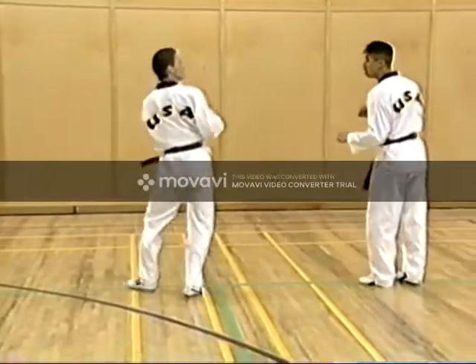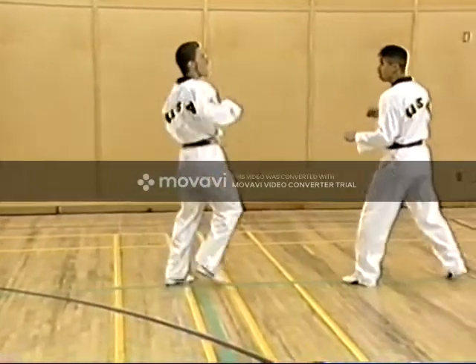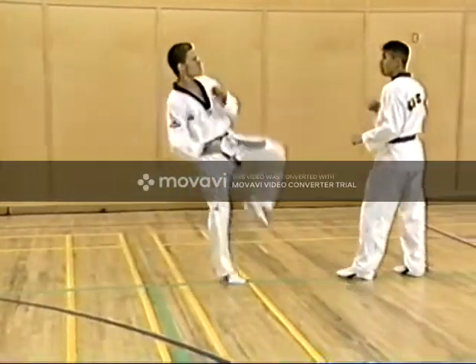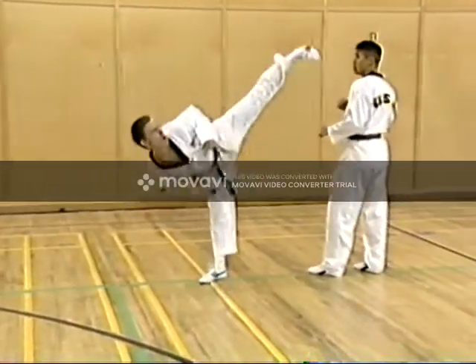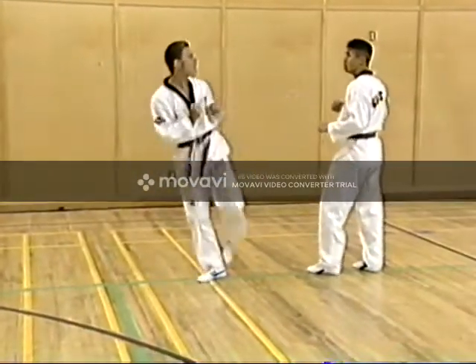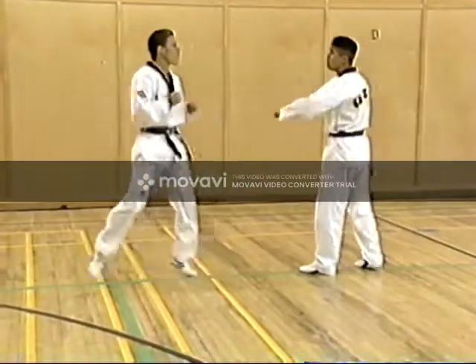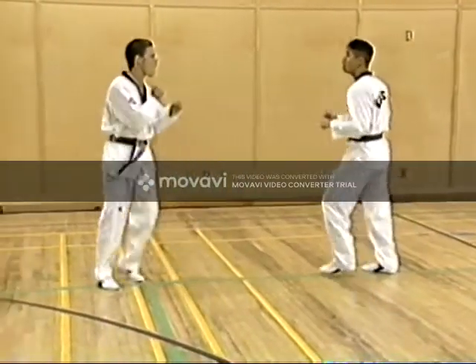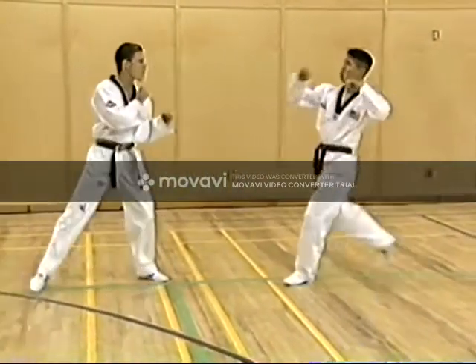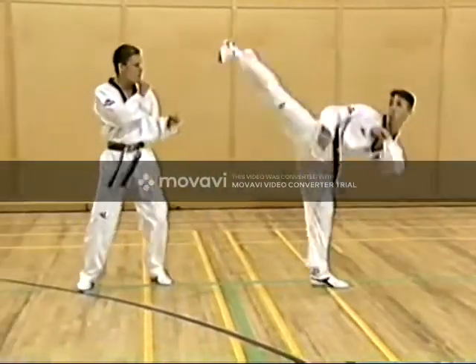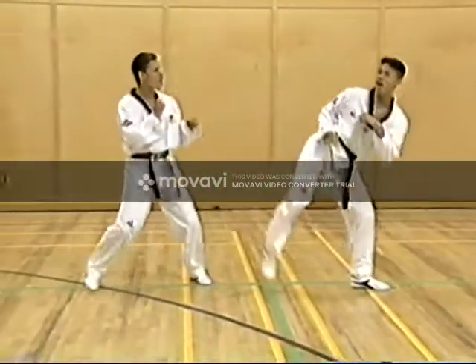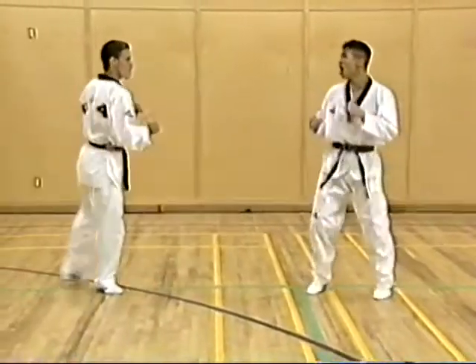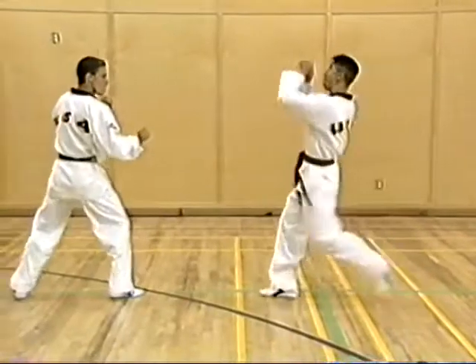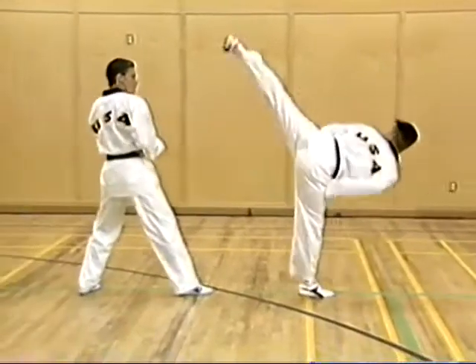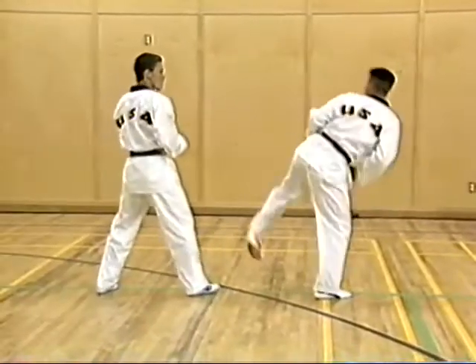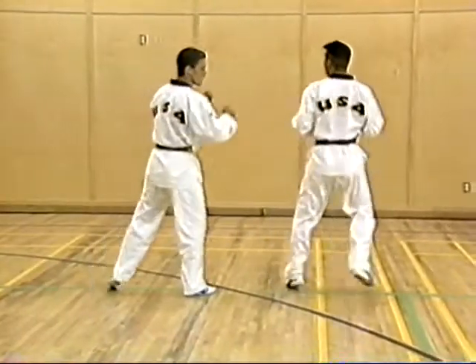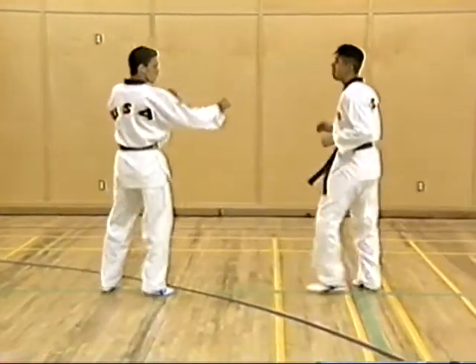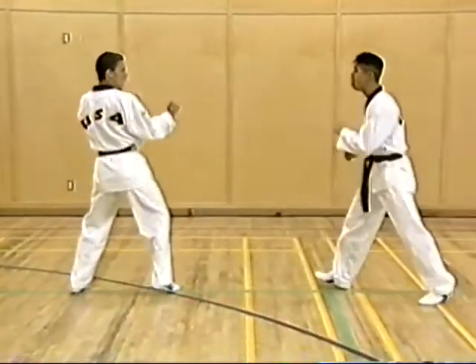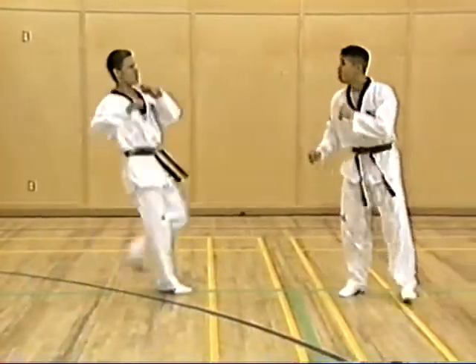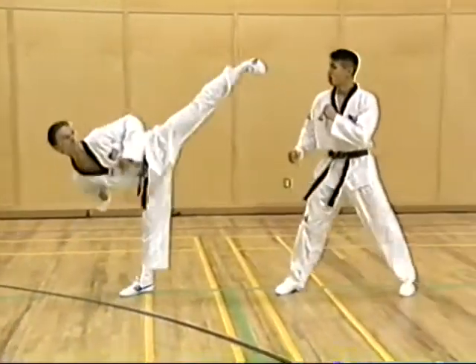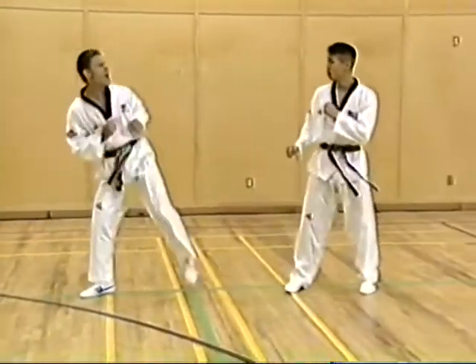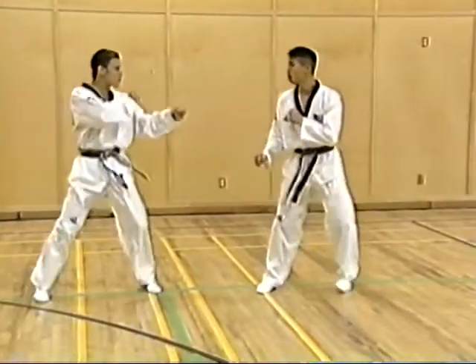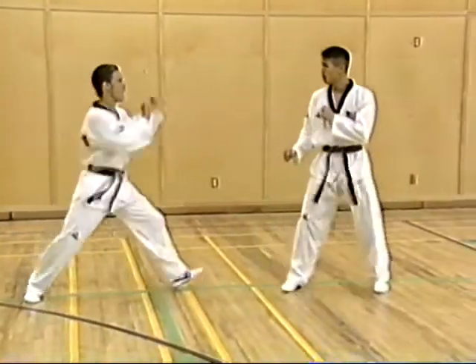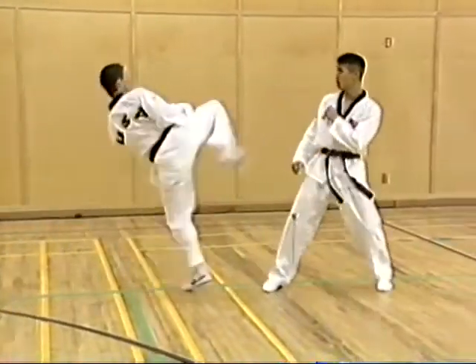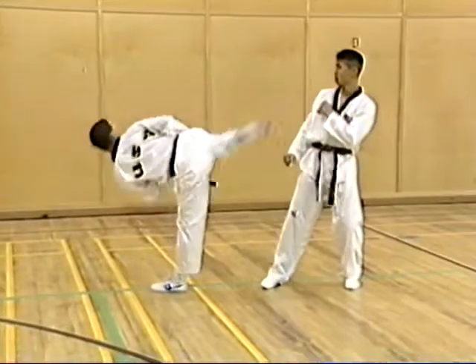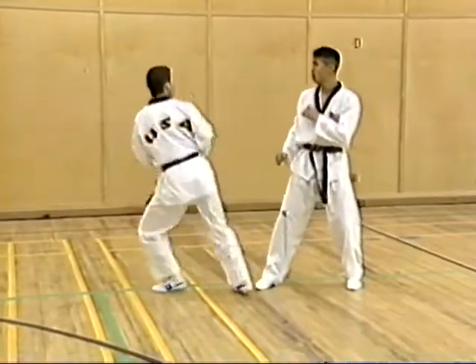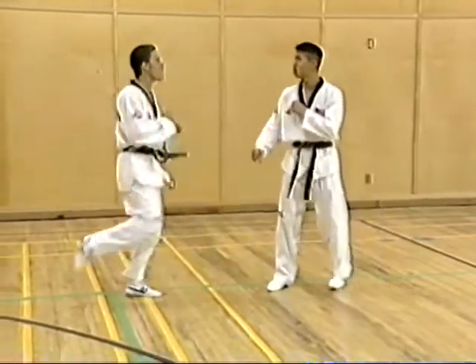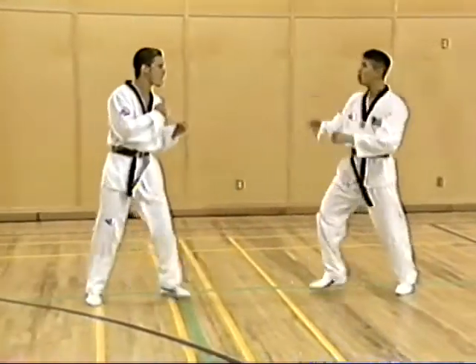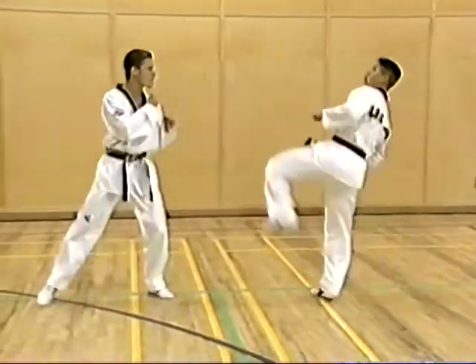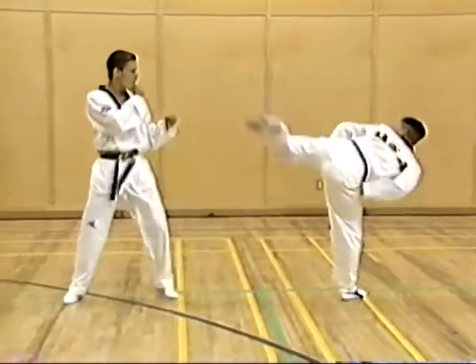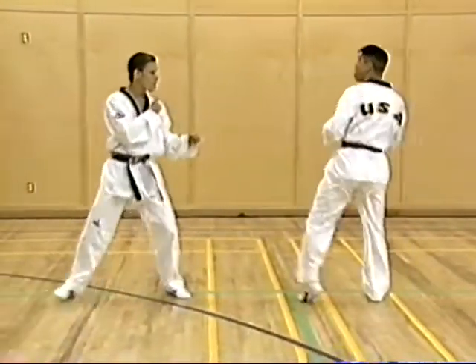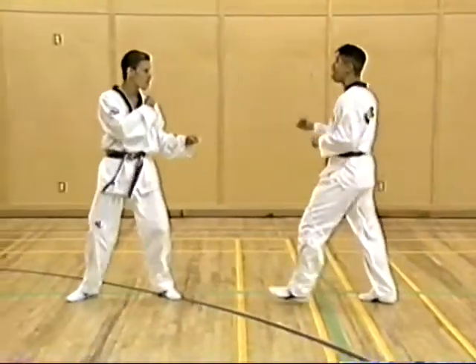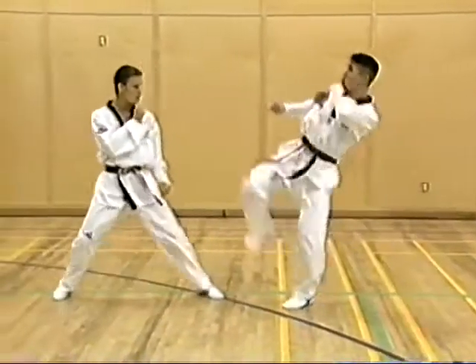Next is rear leg side kick. Each athlete concentrates on proper posture and body position.